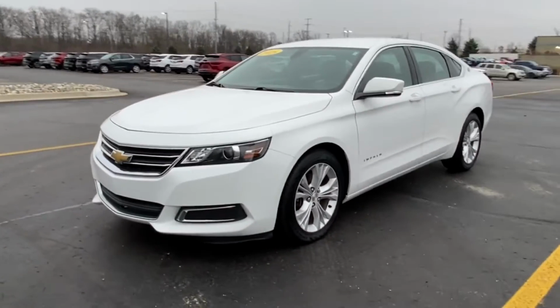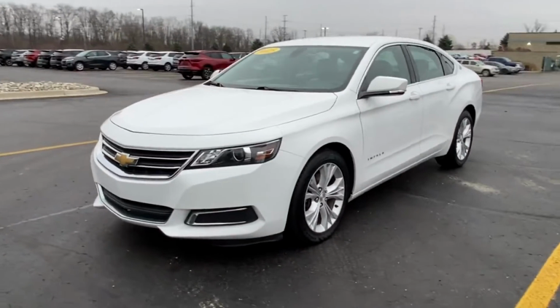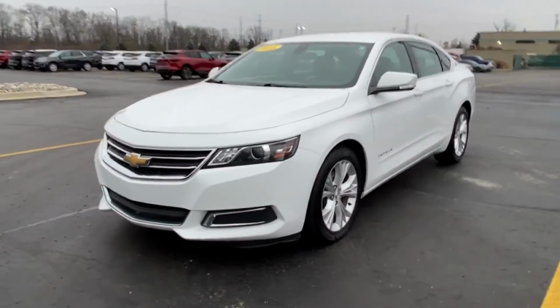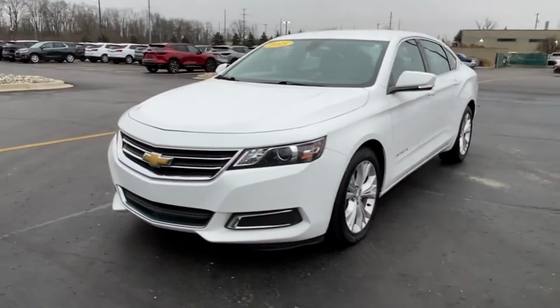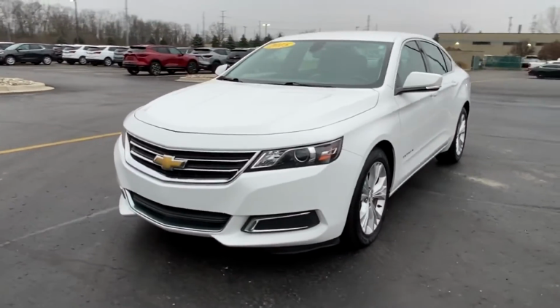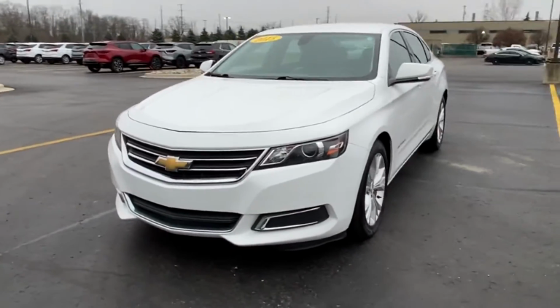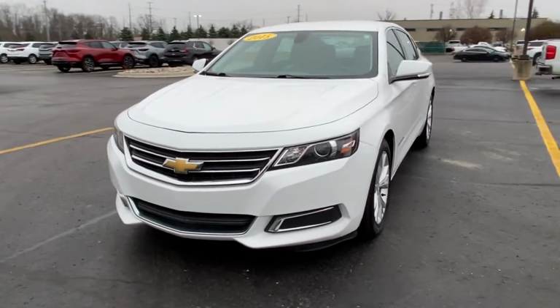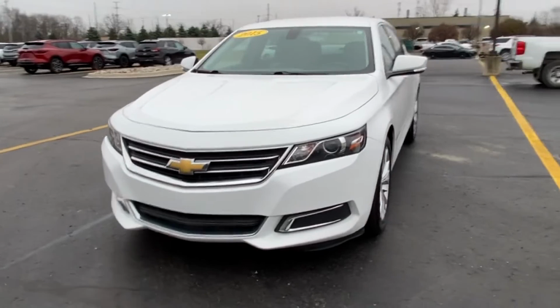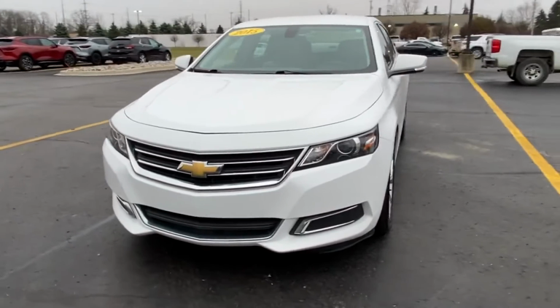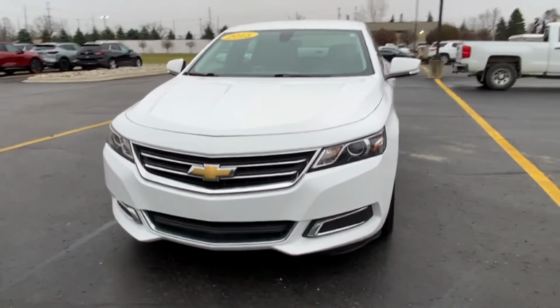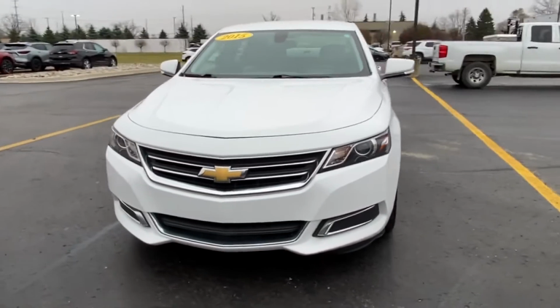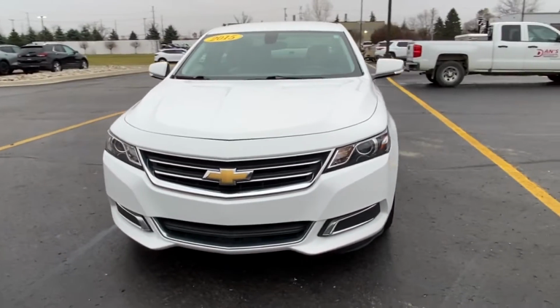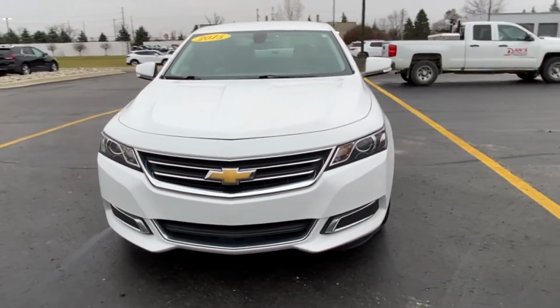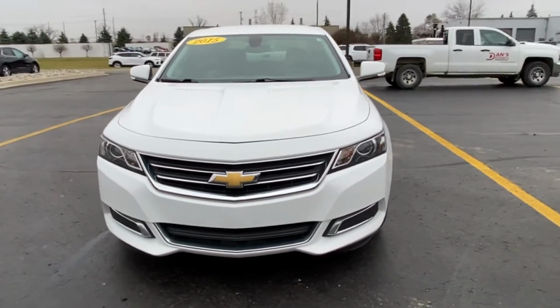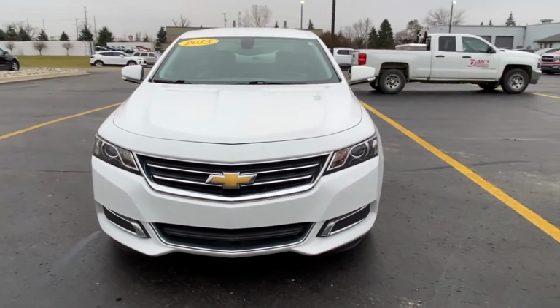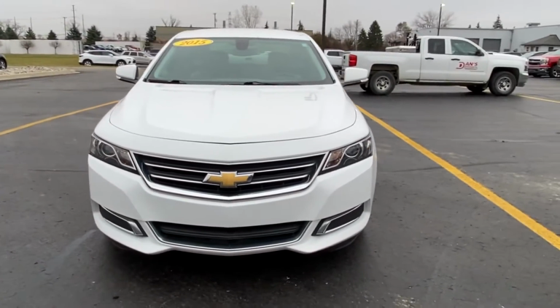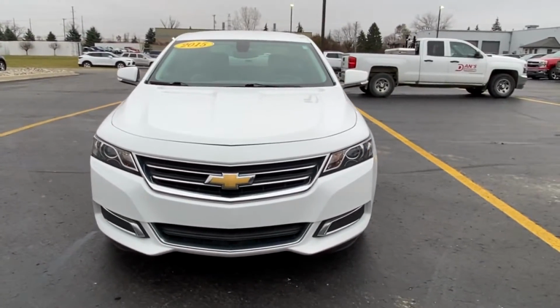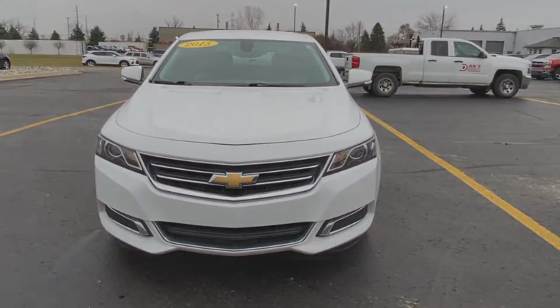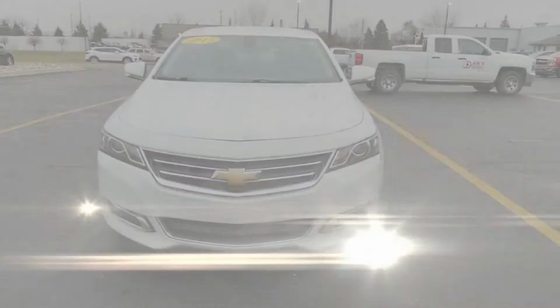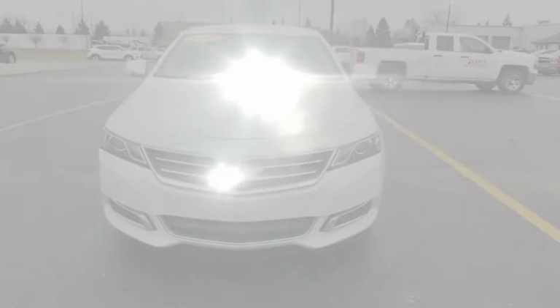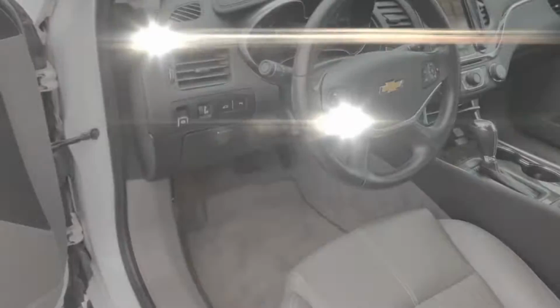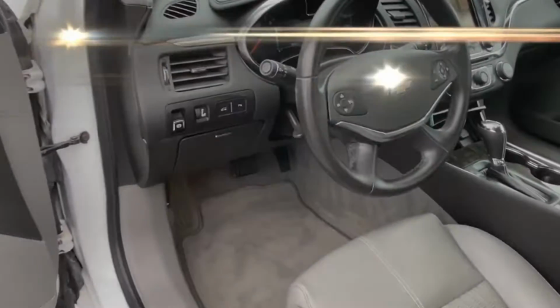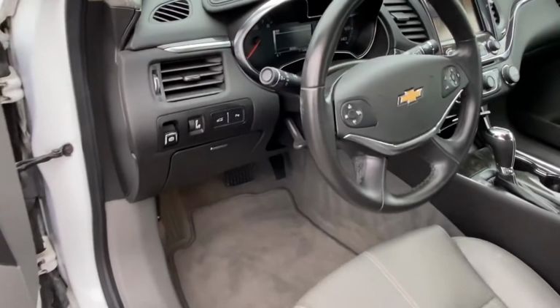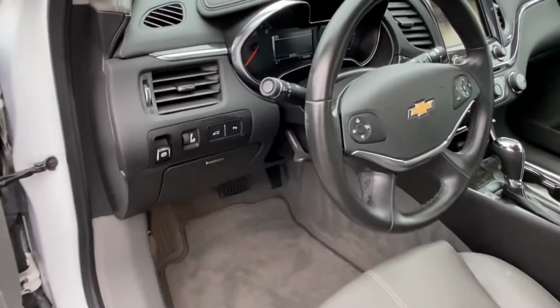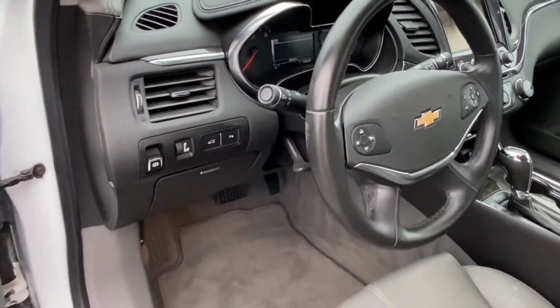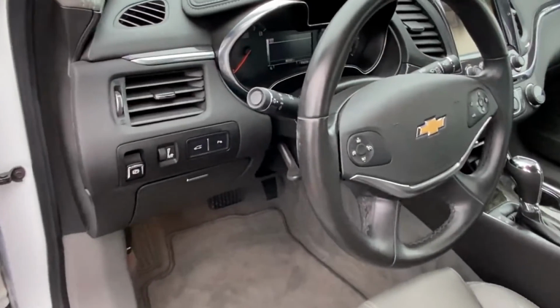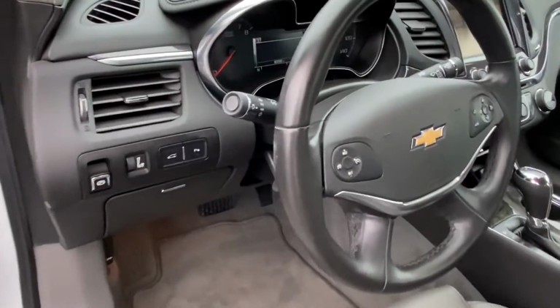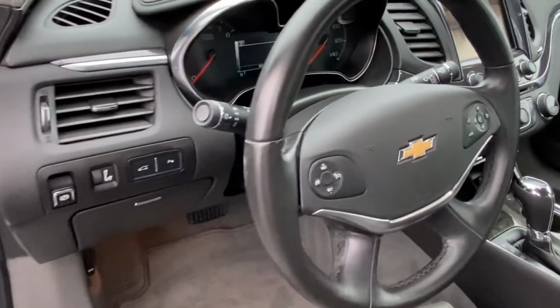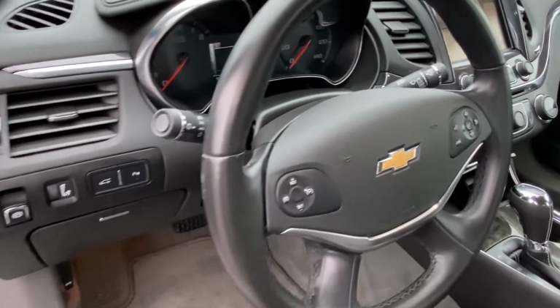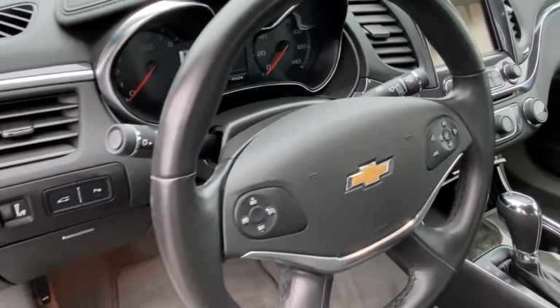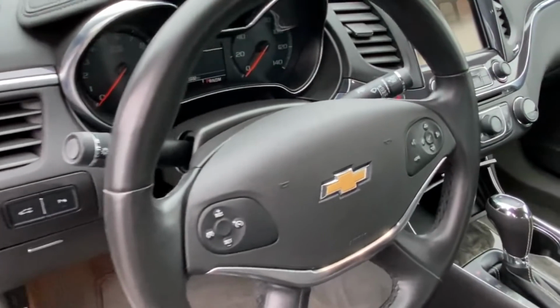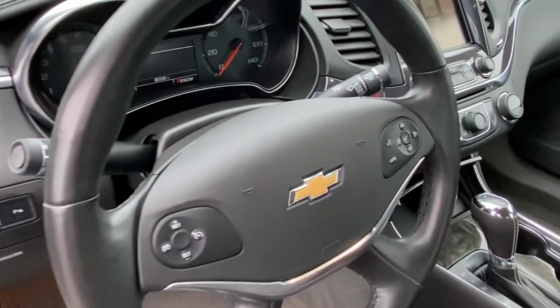Bluetooth, brake assist, auto climate control, keyless entry, front bucket seats, steering wheel audio controls.